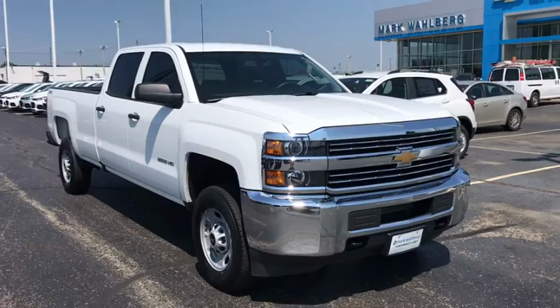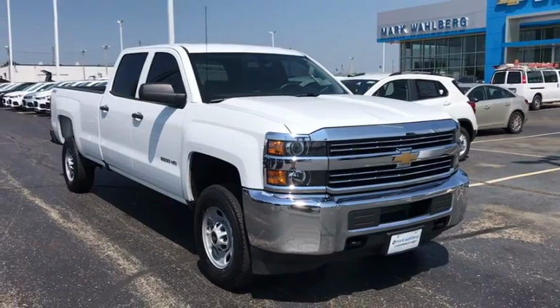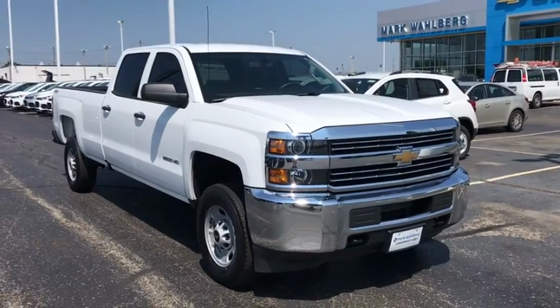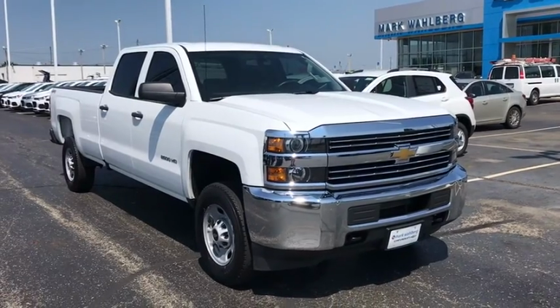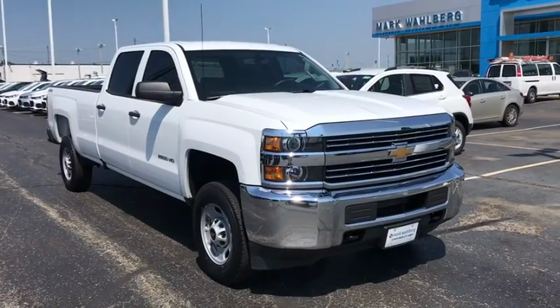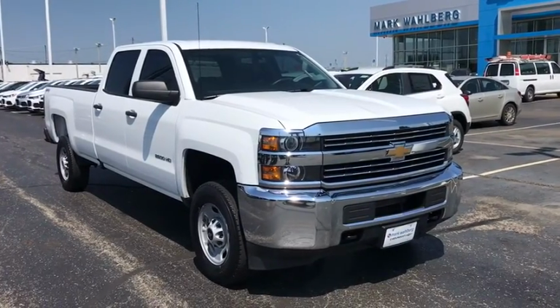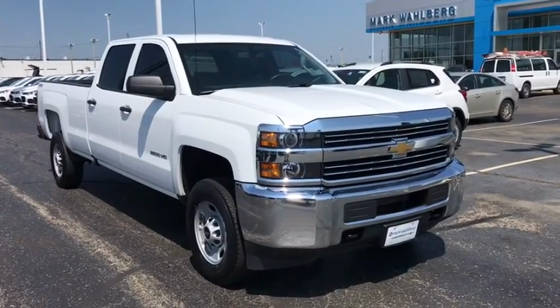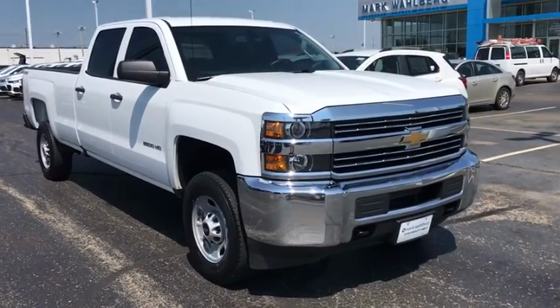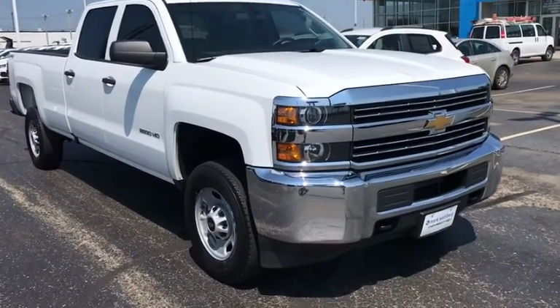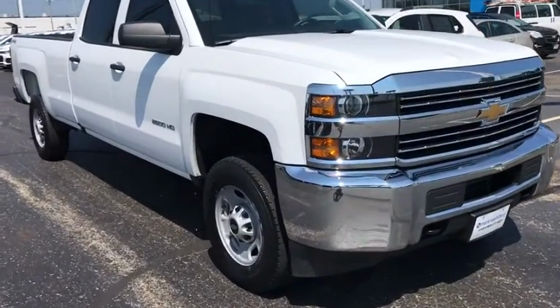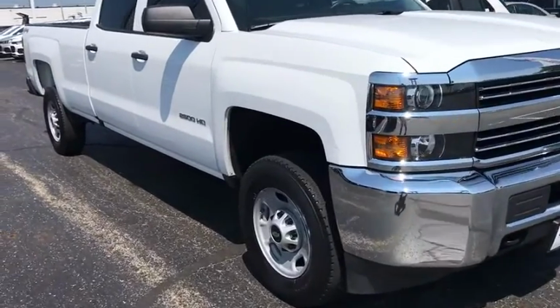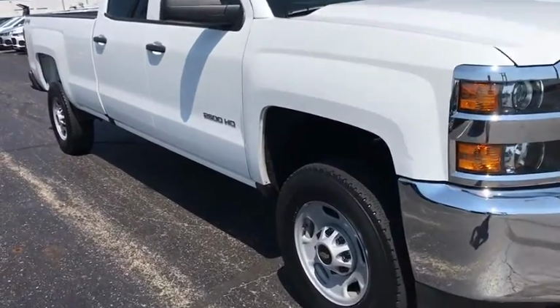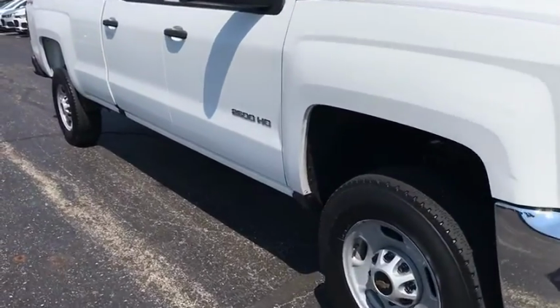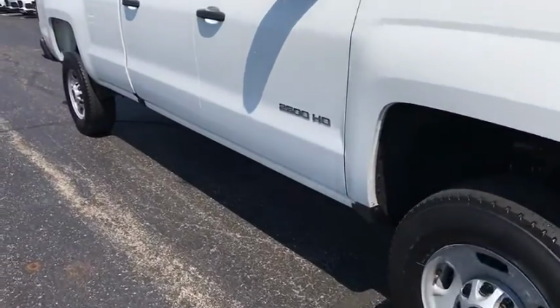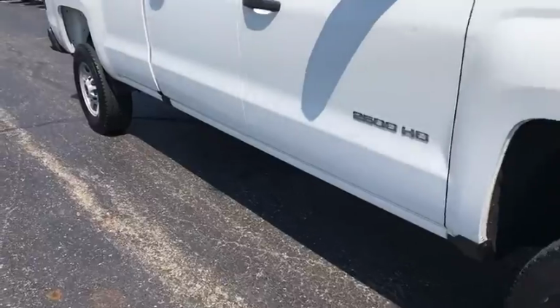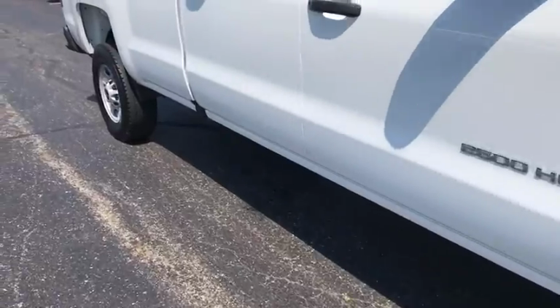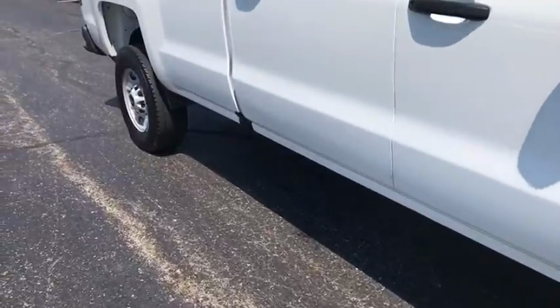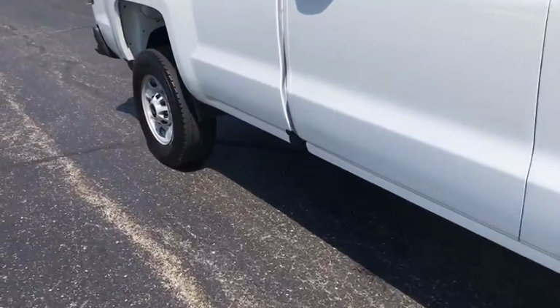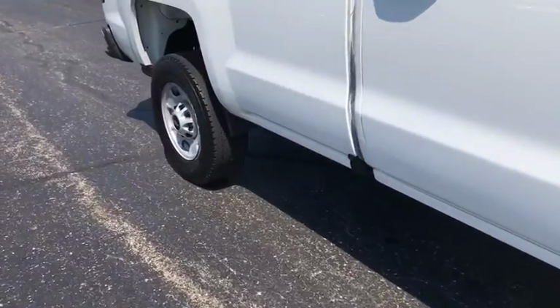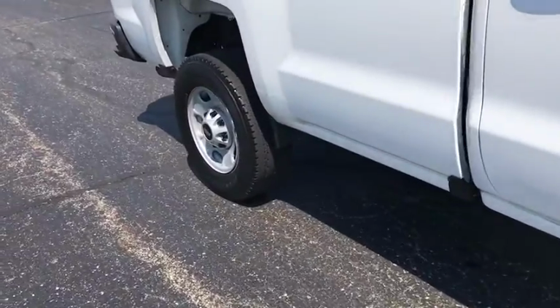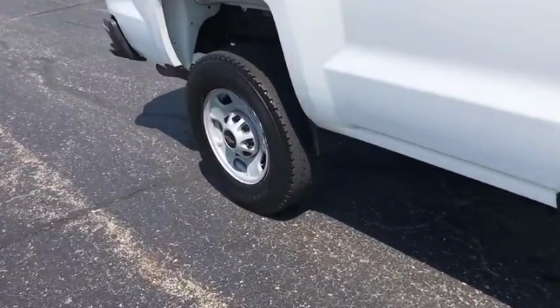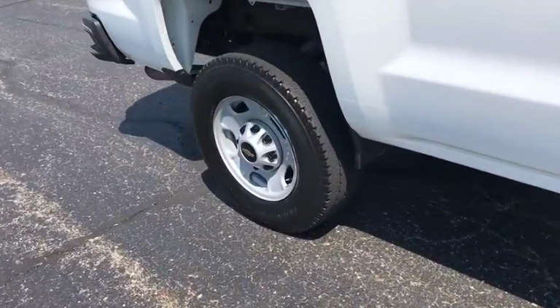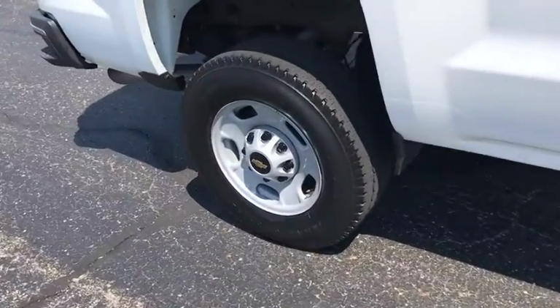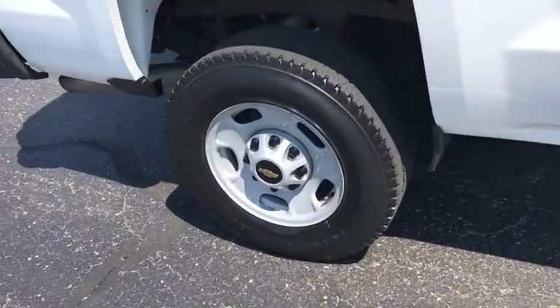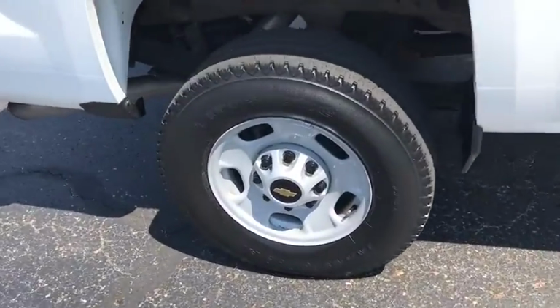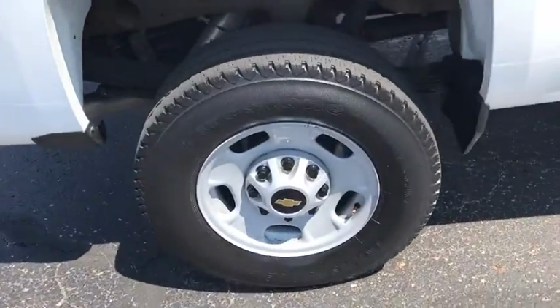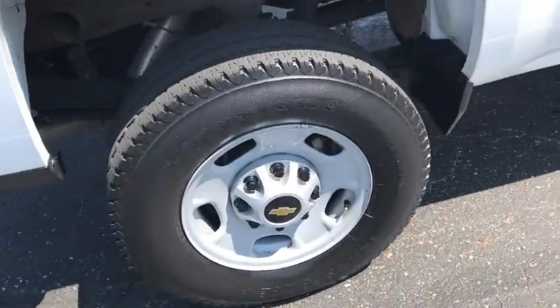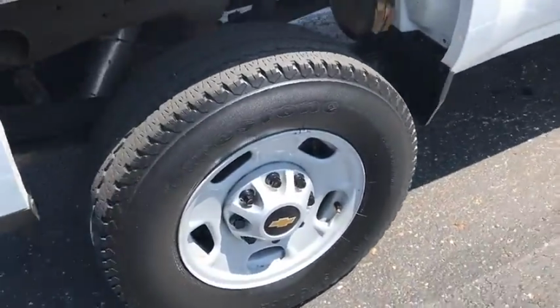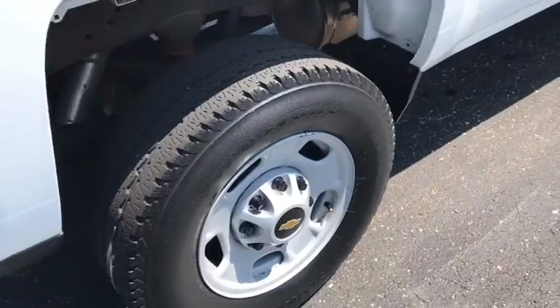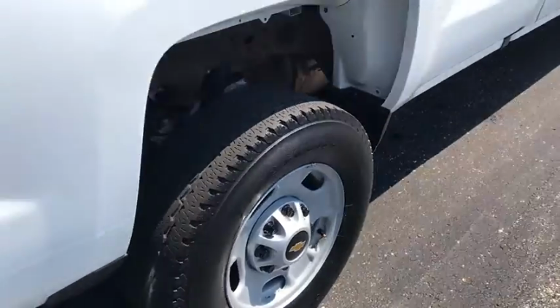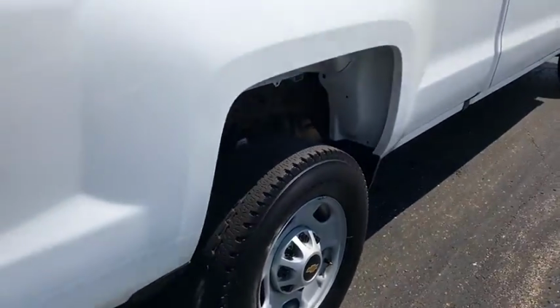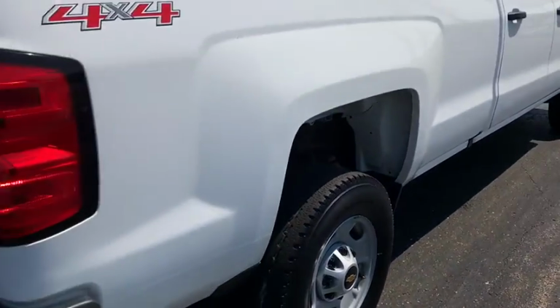Looking for the right vehicle? Check out the 2017 Chevrolet Silverado 2500 HD. This pickup truck pulls unlike any other. This vehicle has less than 45,000 miles.